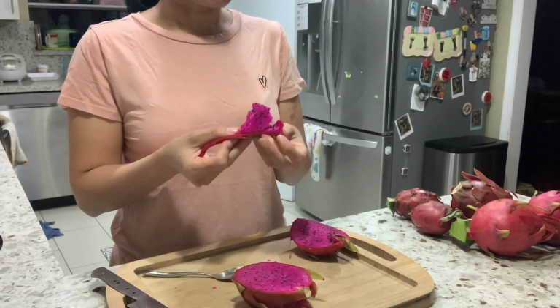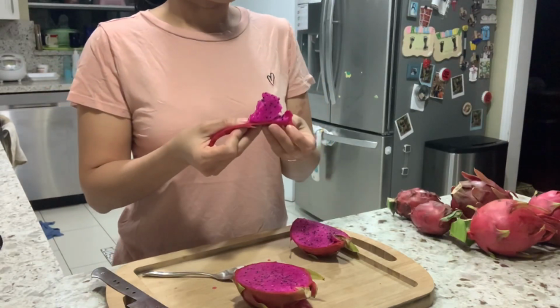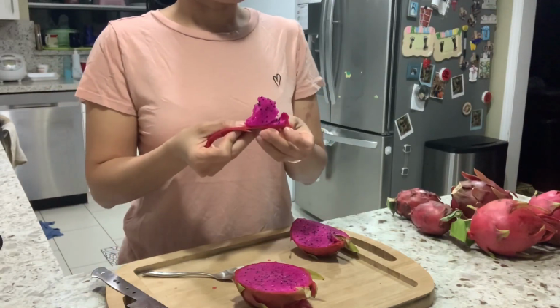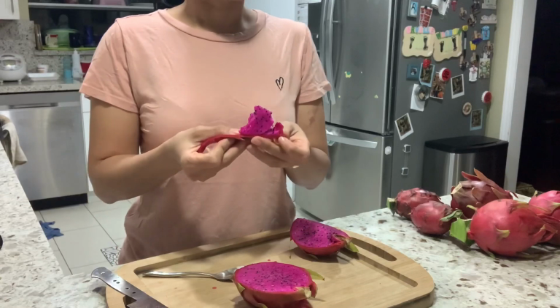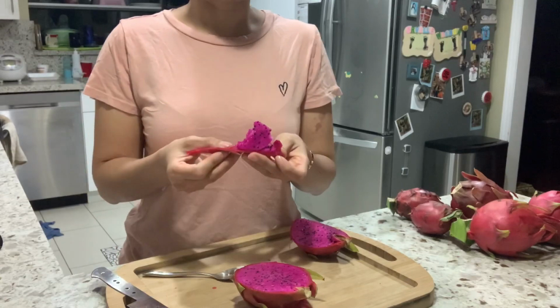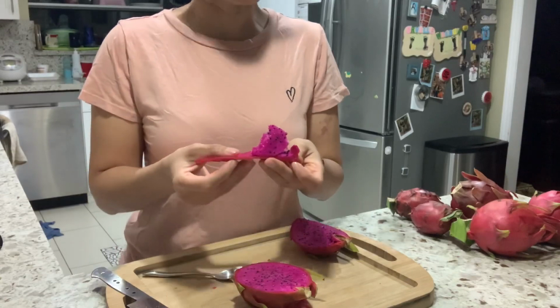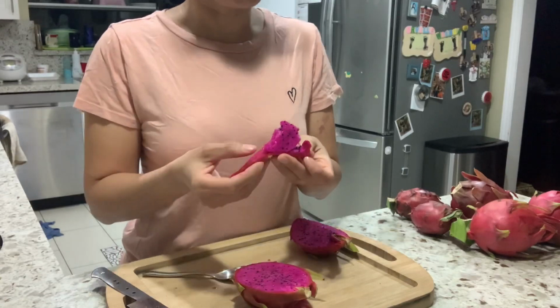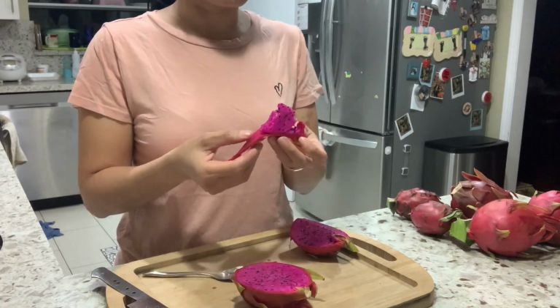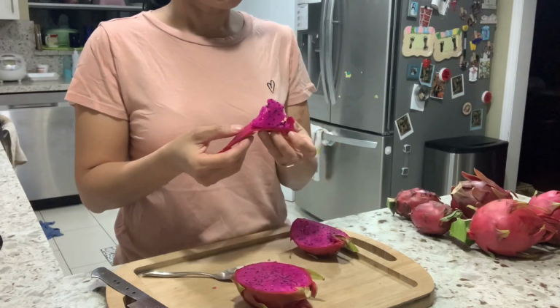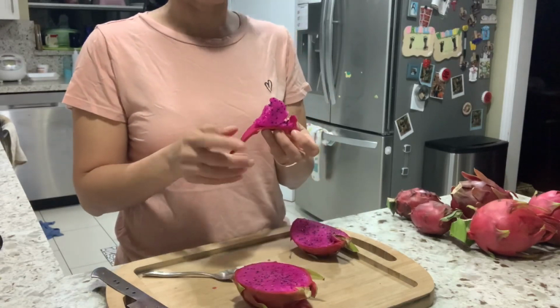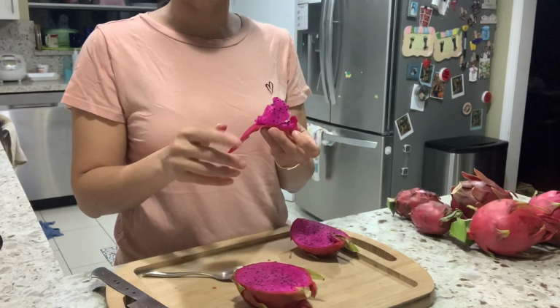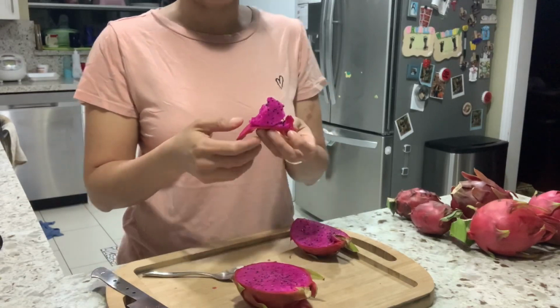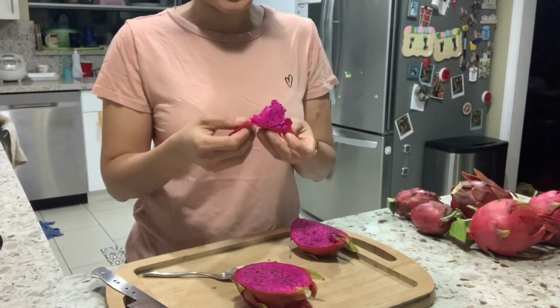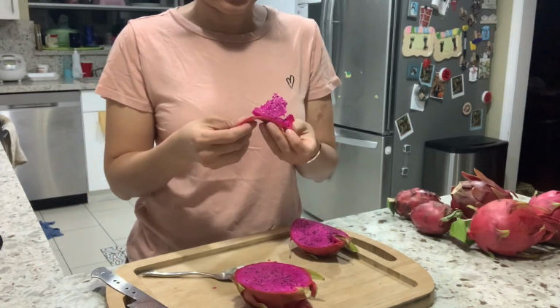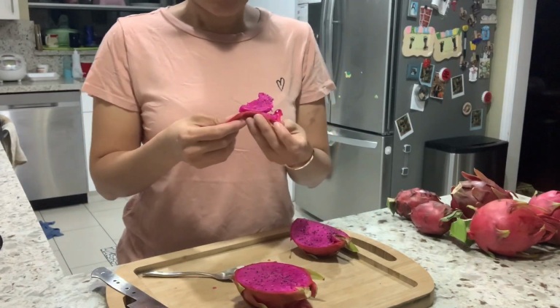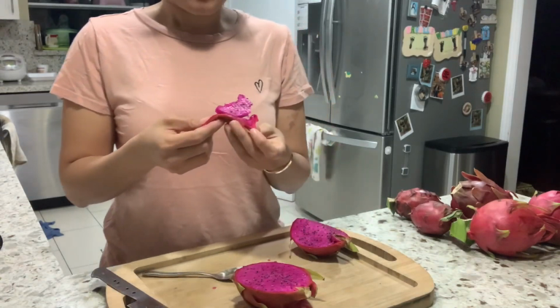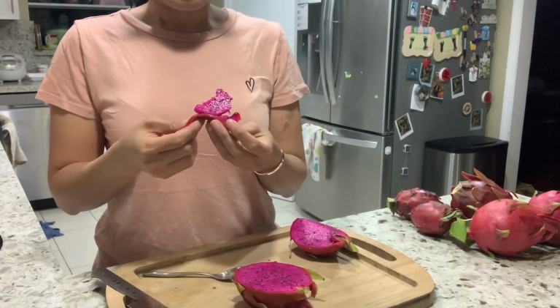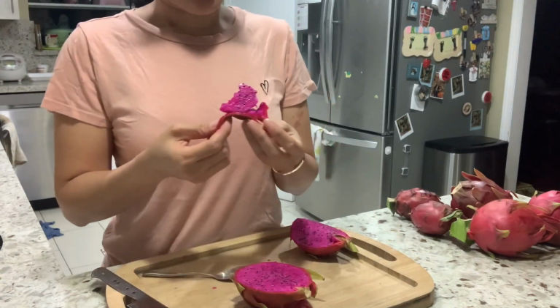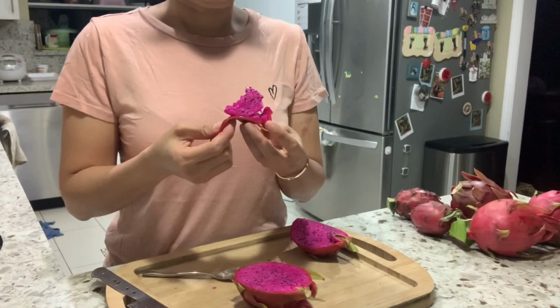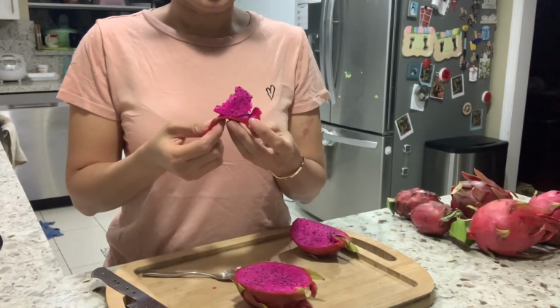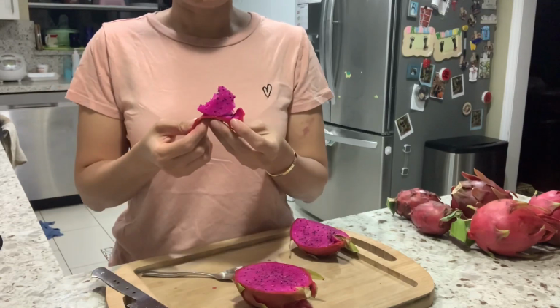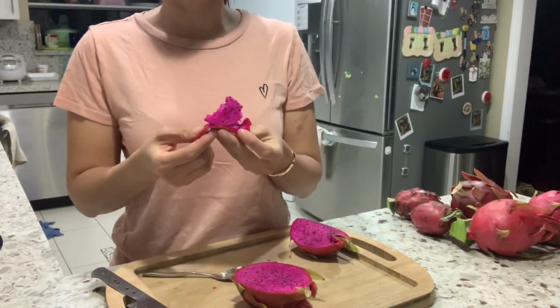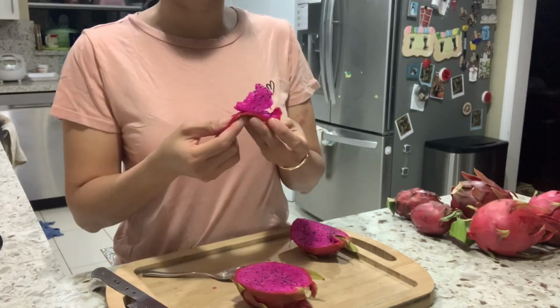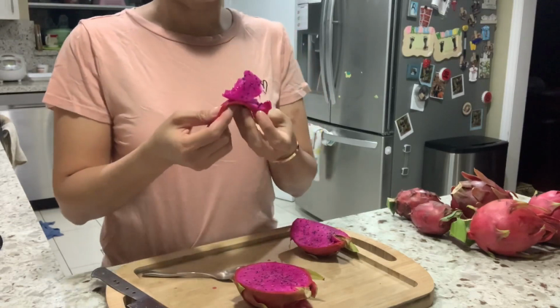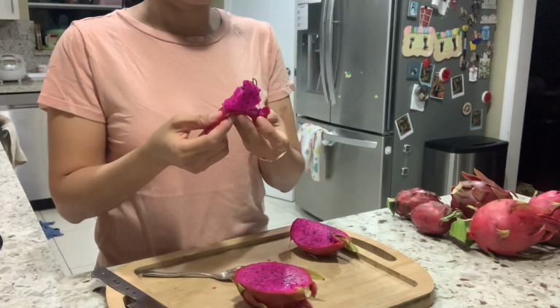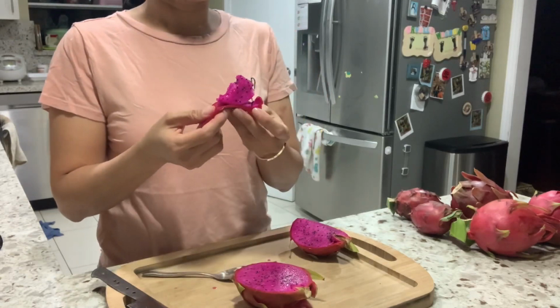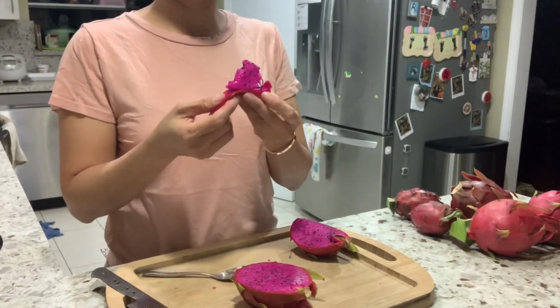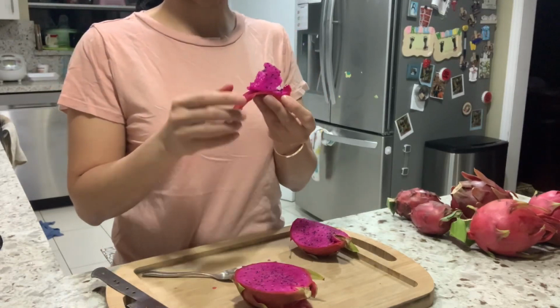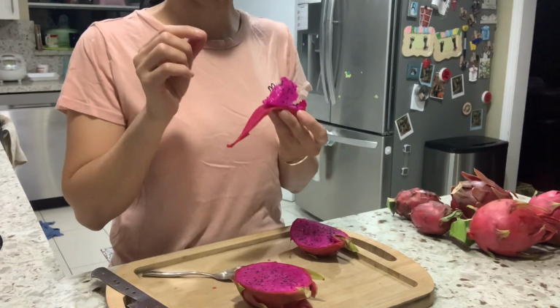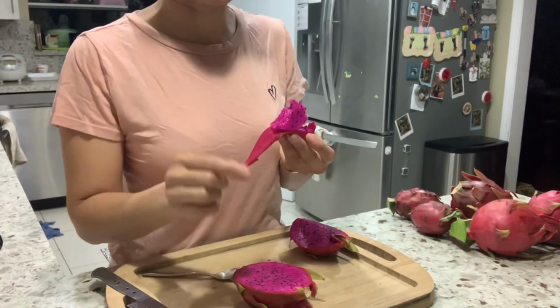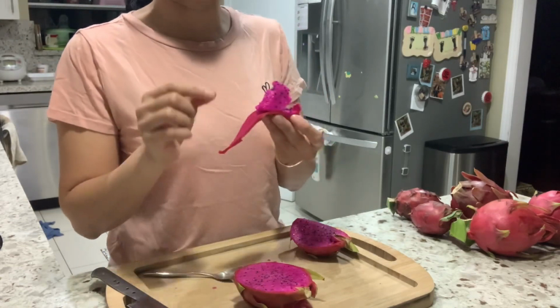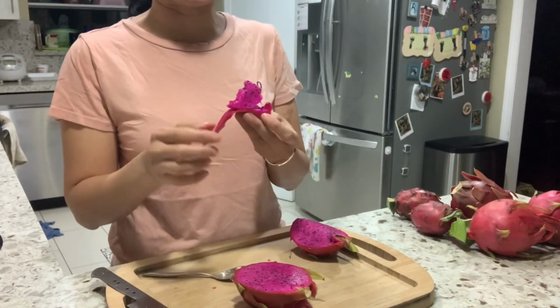It's juicy. It's sweet but not super sweet — medium sweet. Very light tangy.